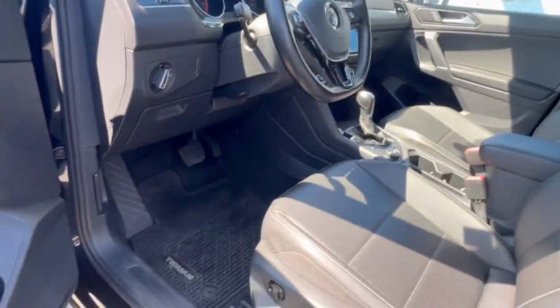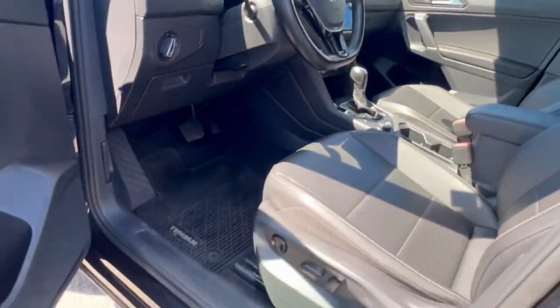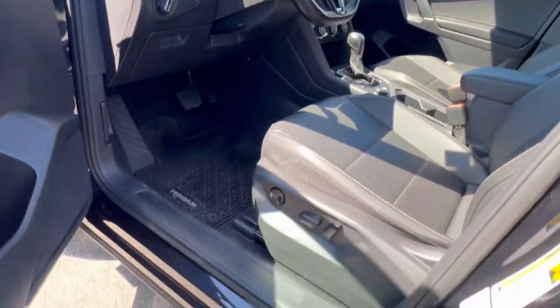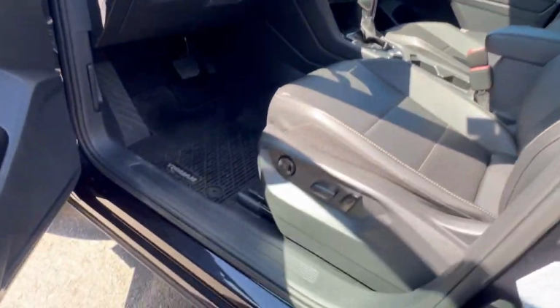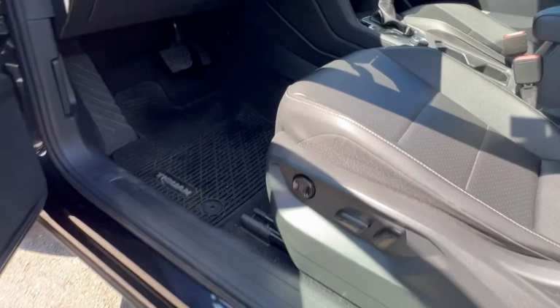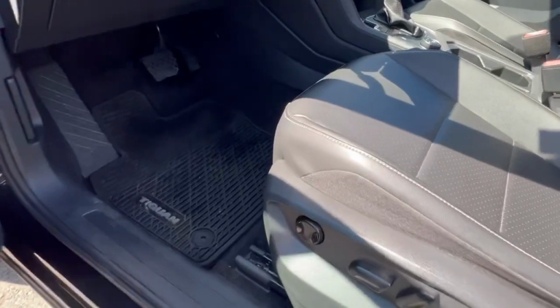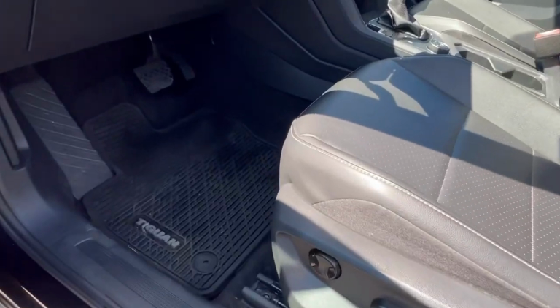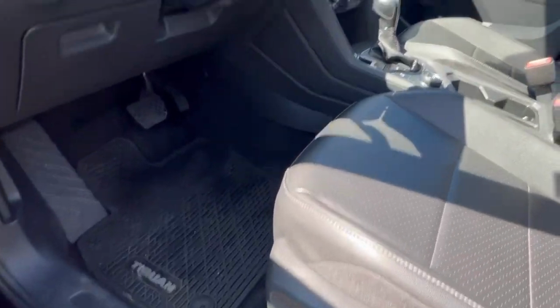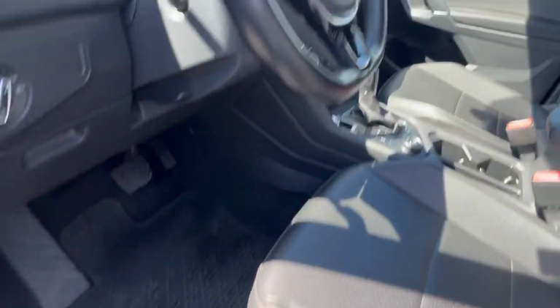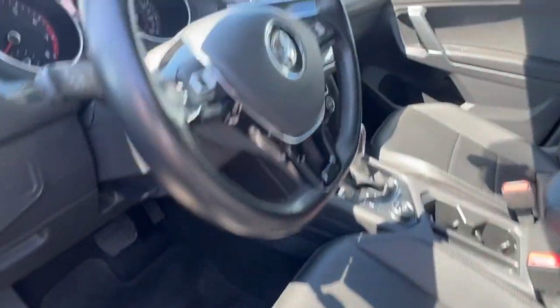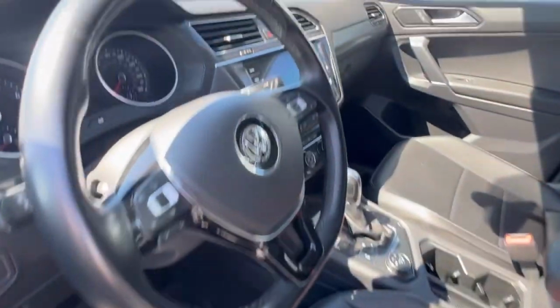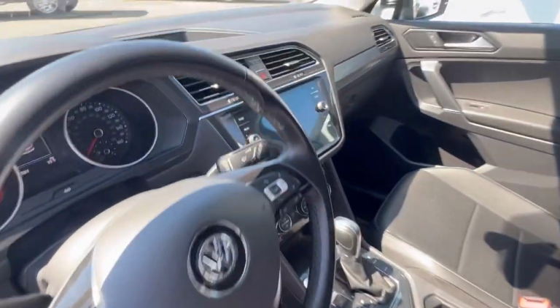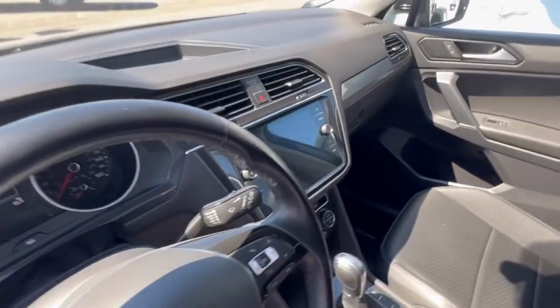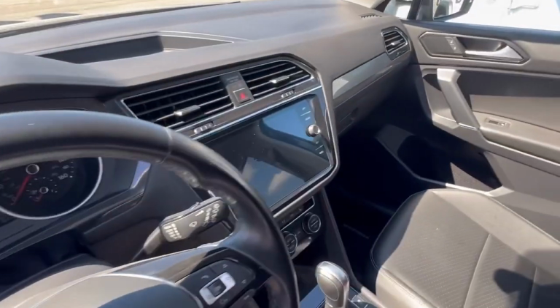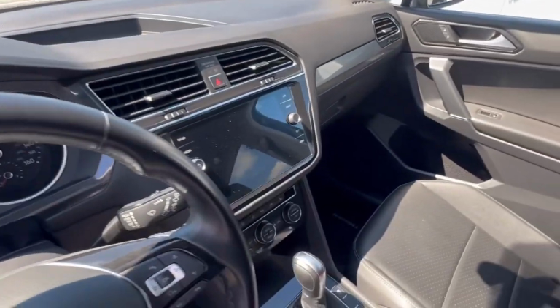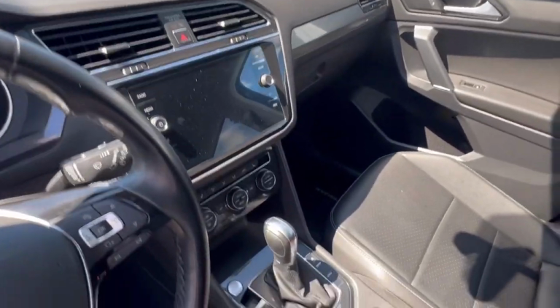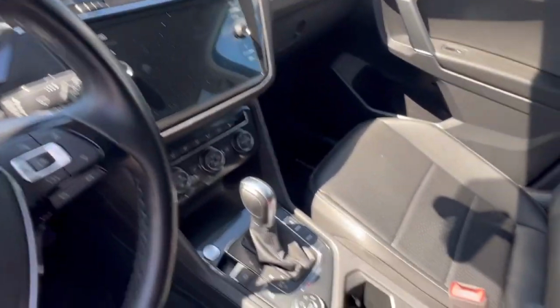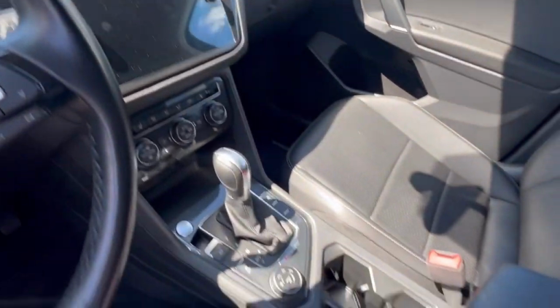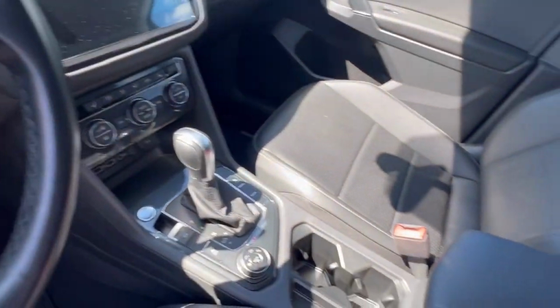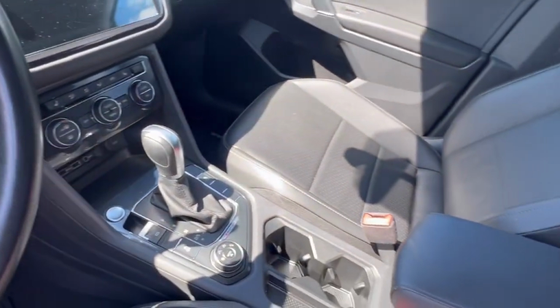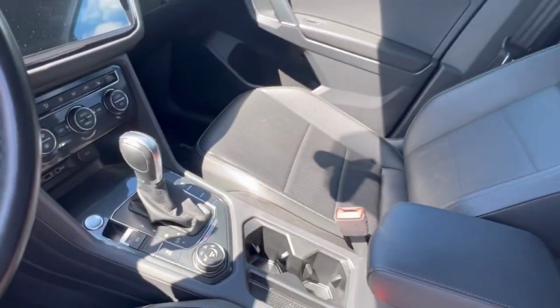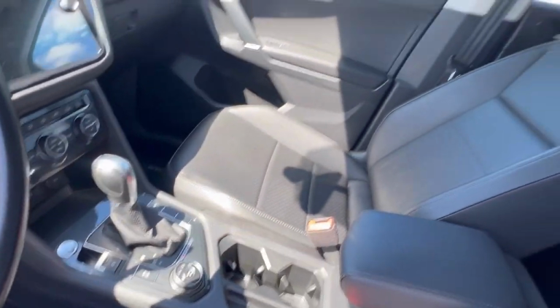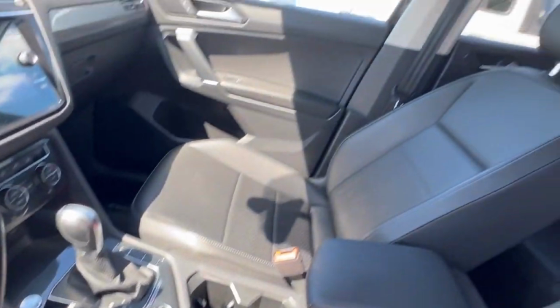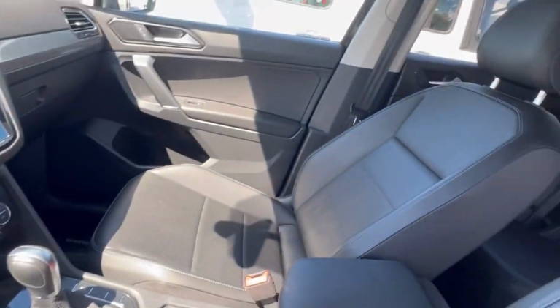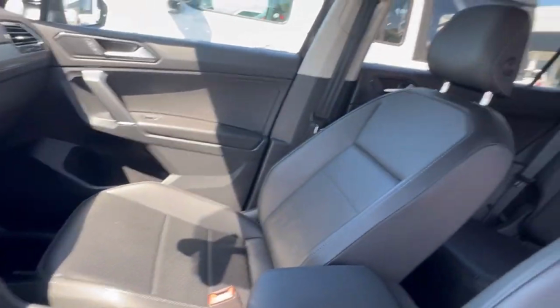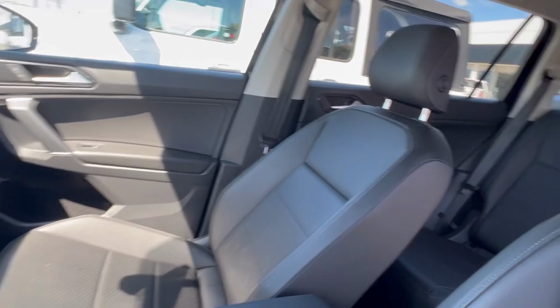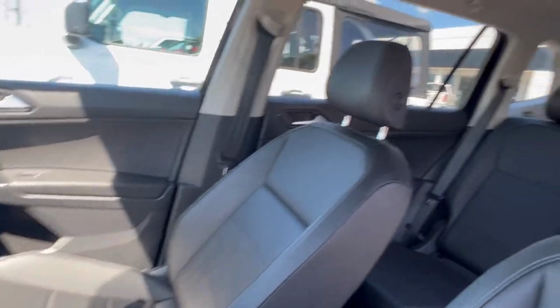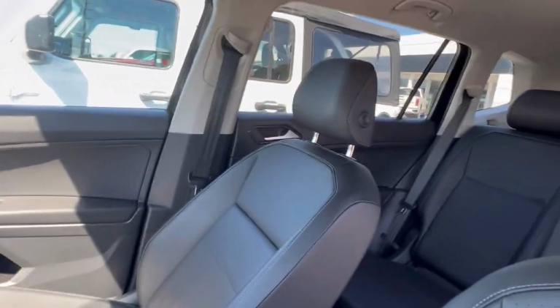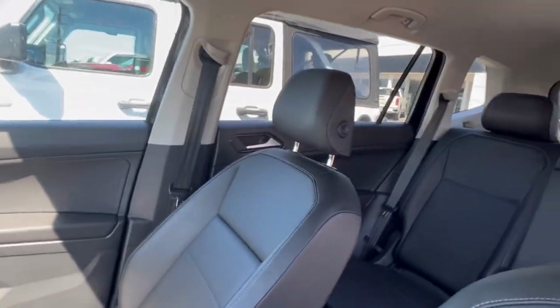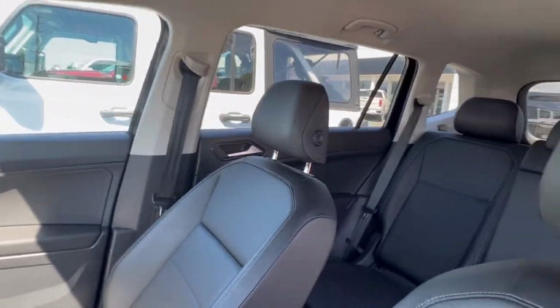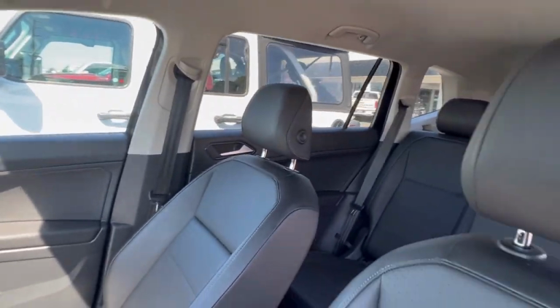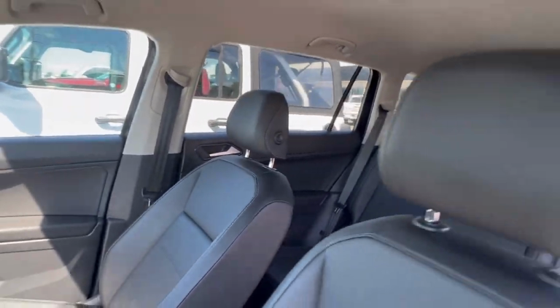It has floor liners throughout. It comes really well equipped — it has heated seats. There's lots of room here in the second row.